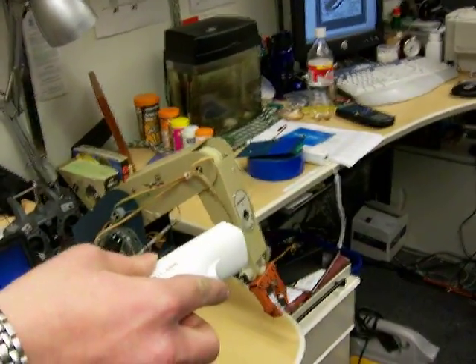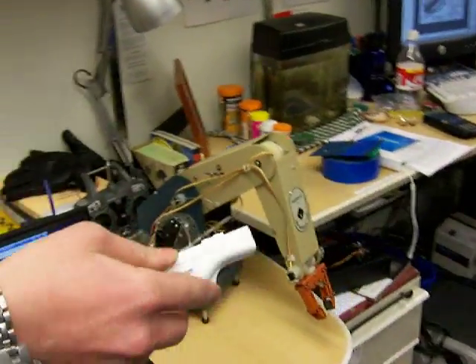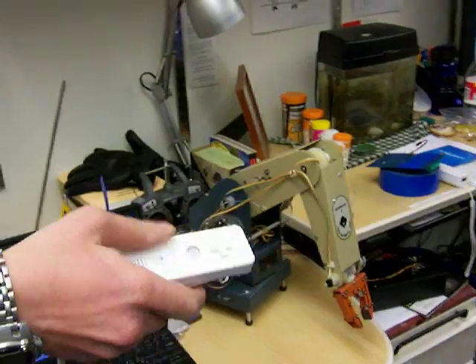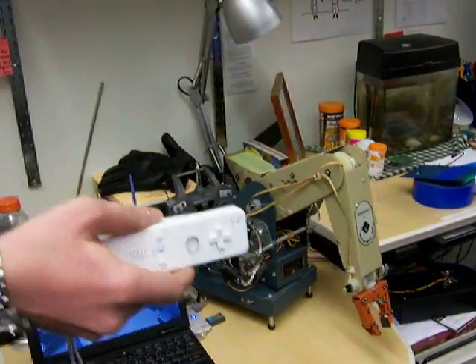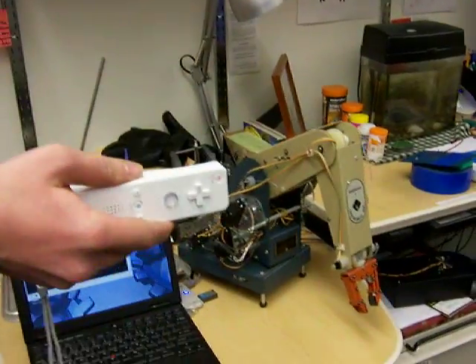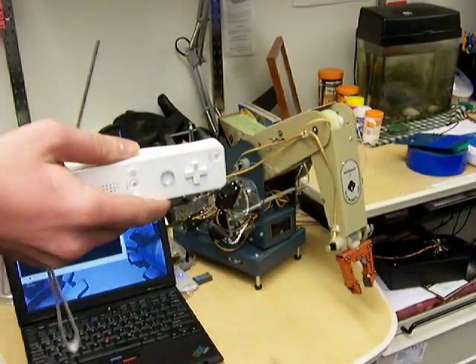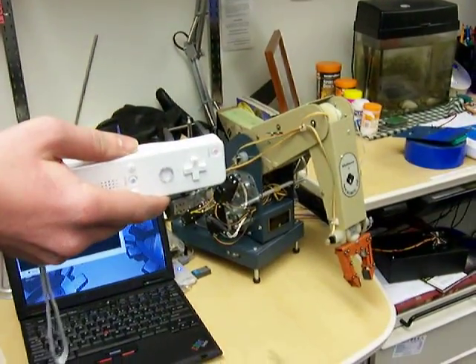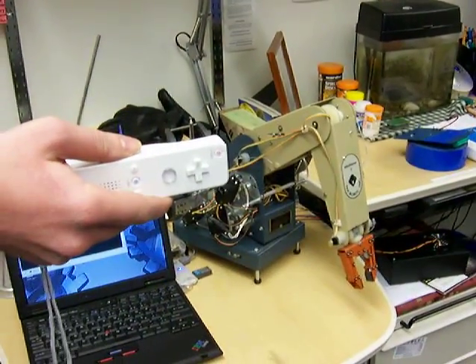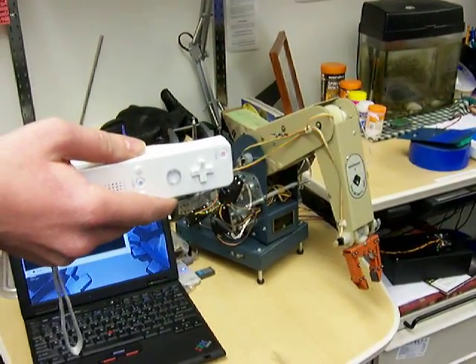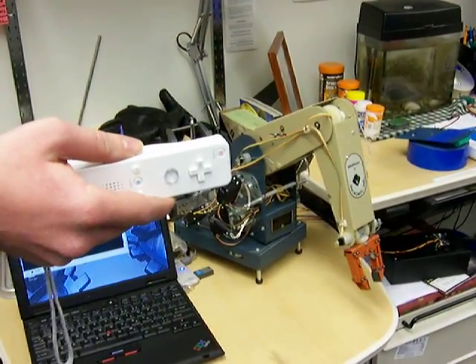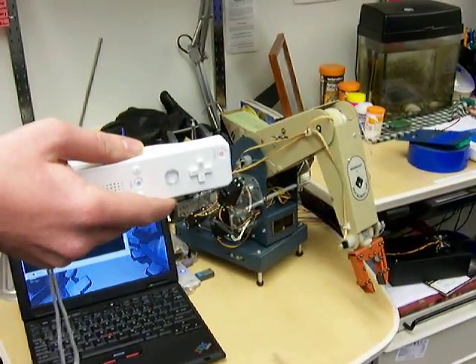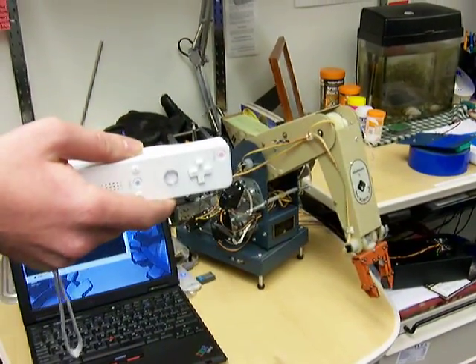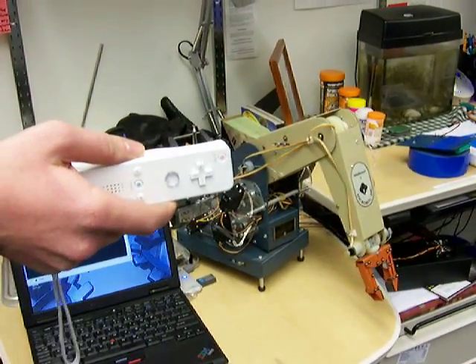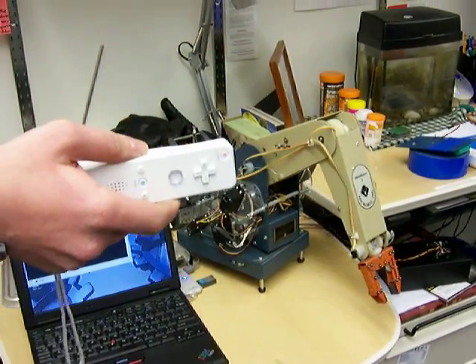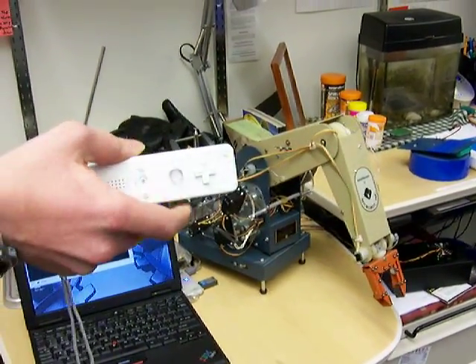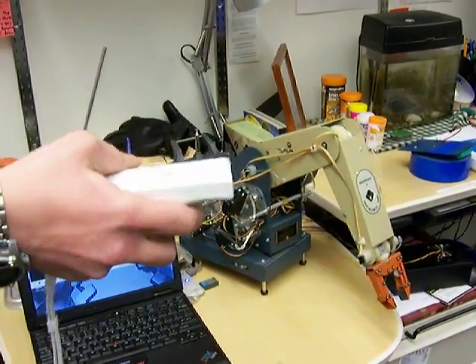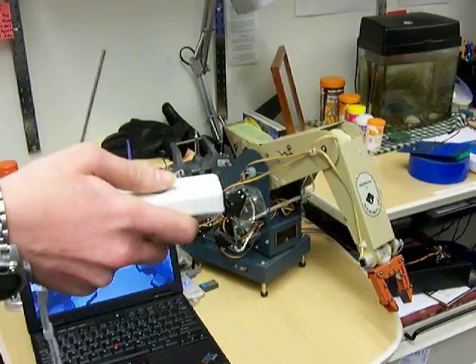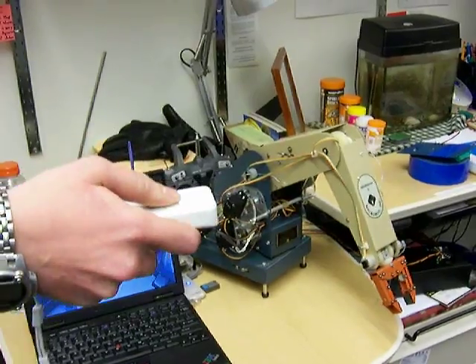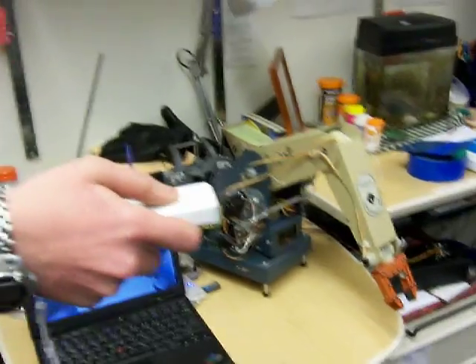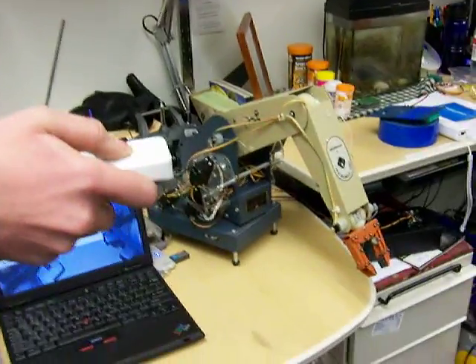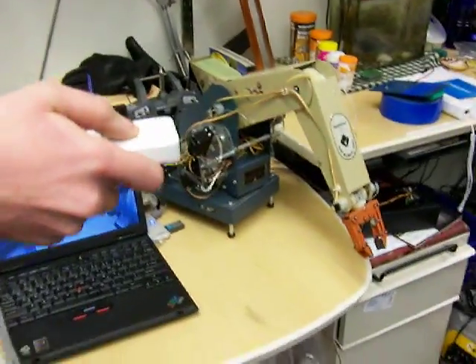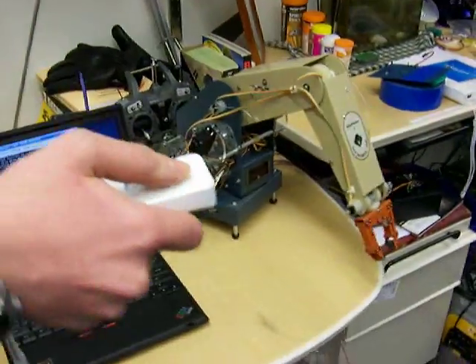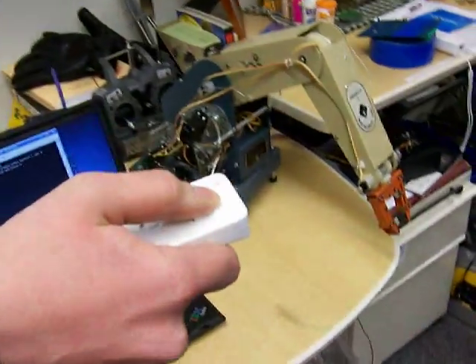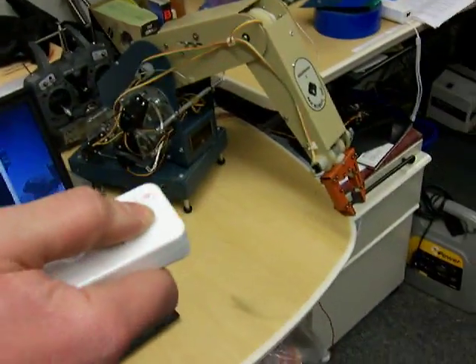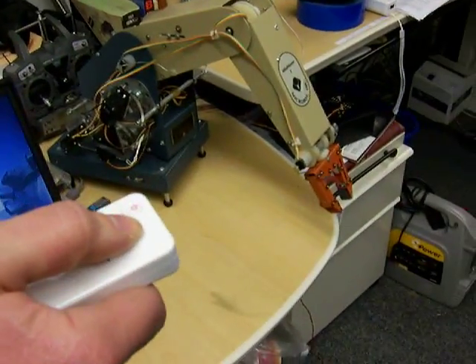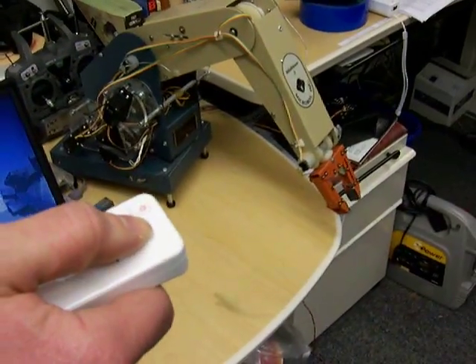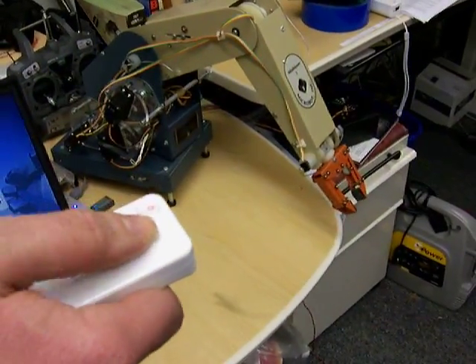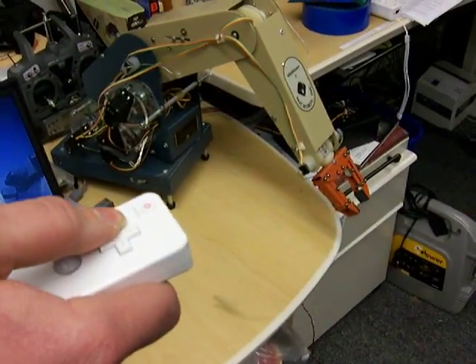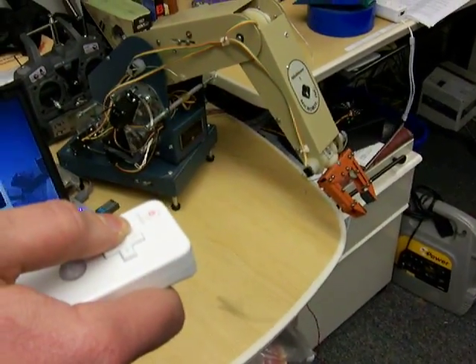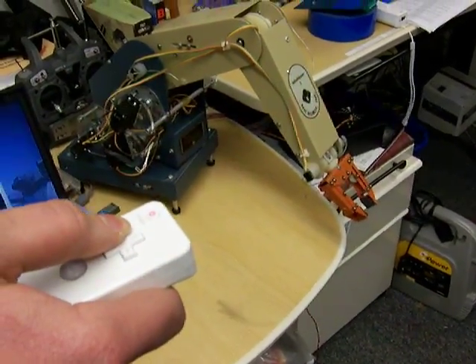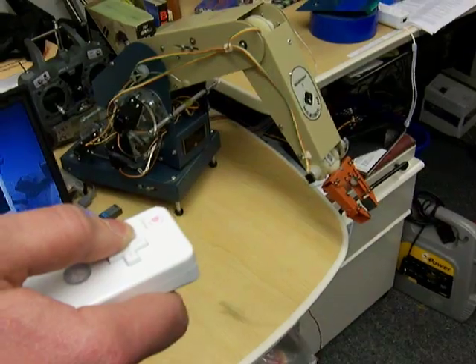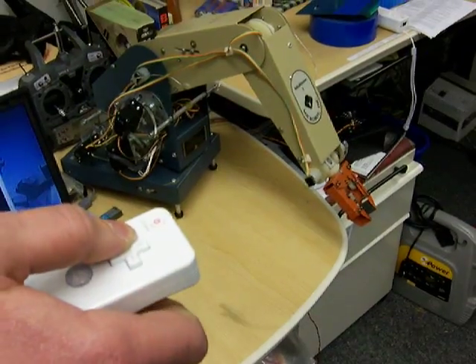By rolling right, I can push the point out. In addition, I have control over the wrist with the D-pad — I can move it up and down and rotate it.